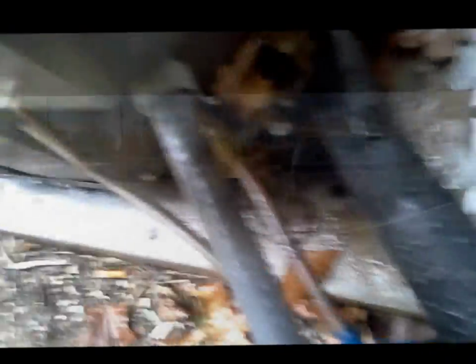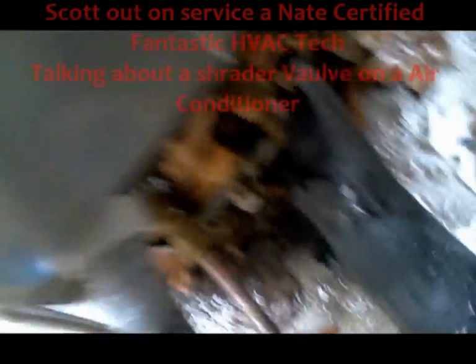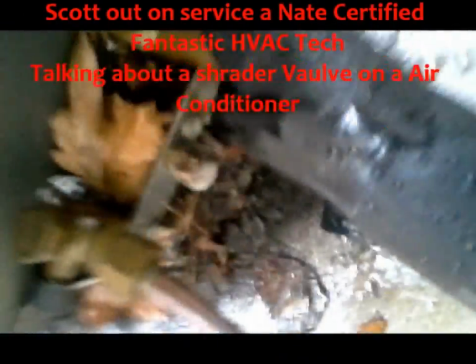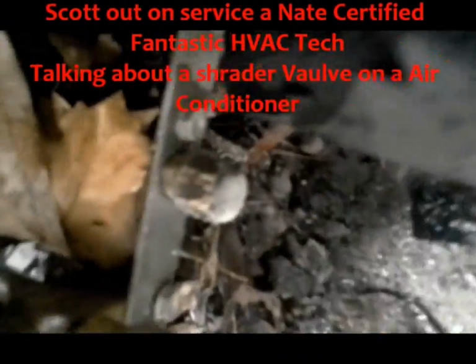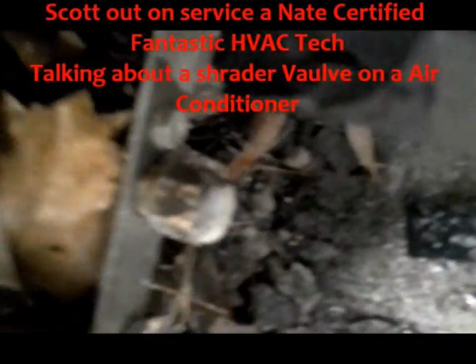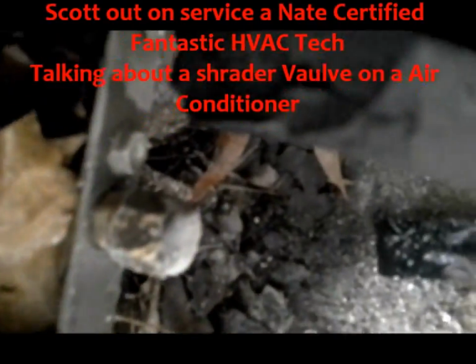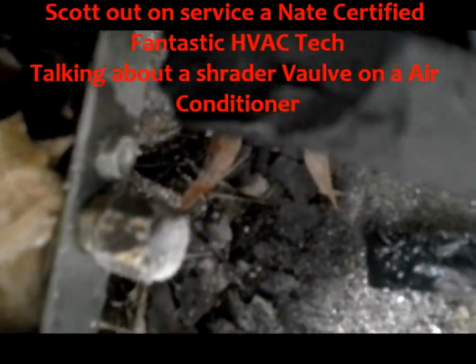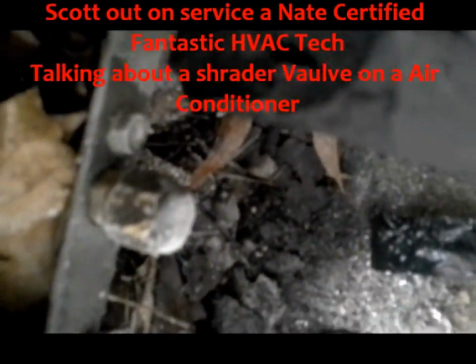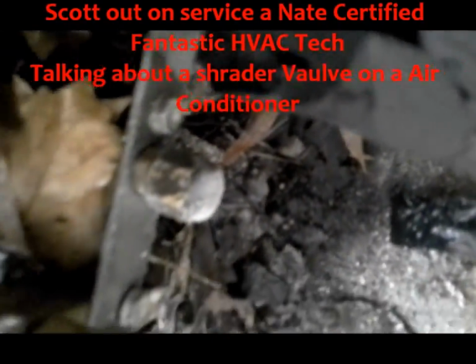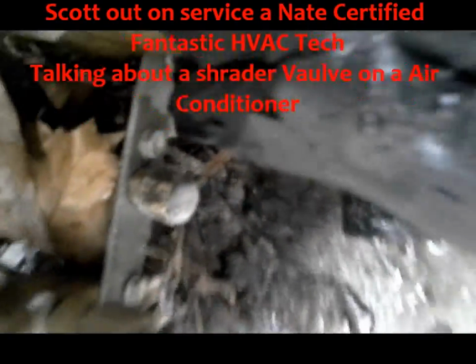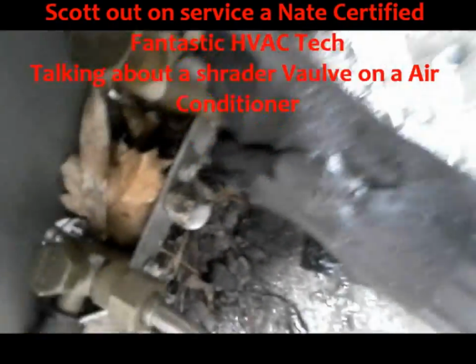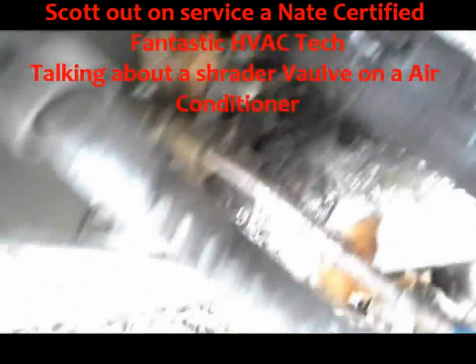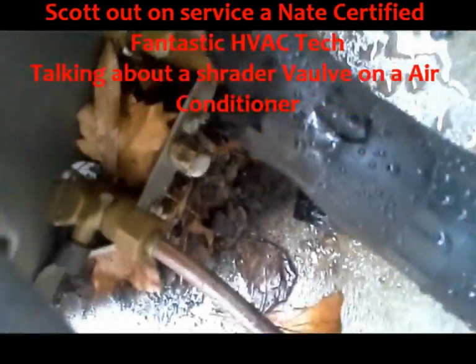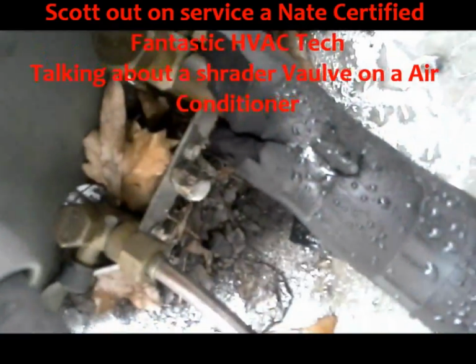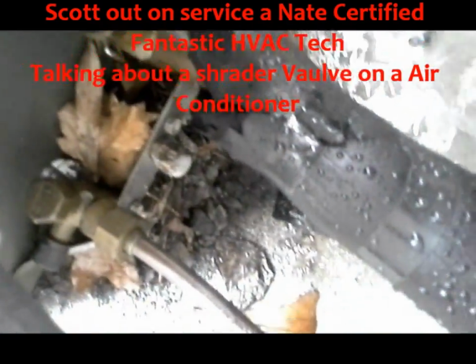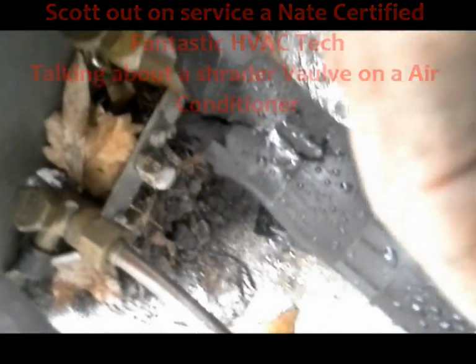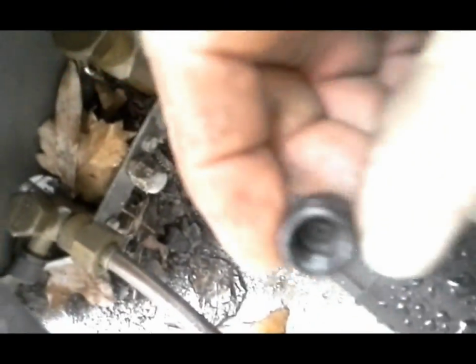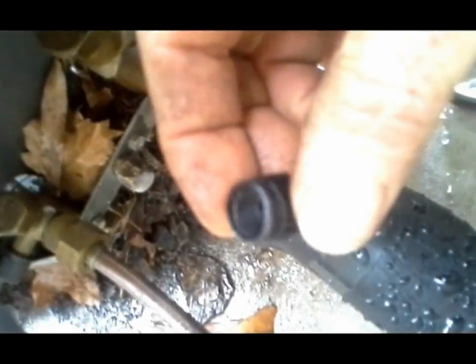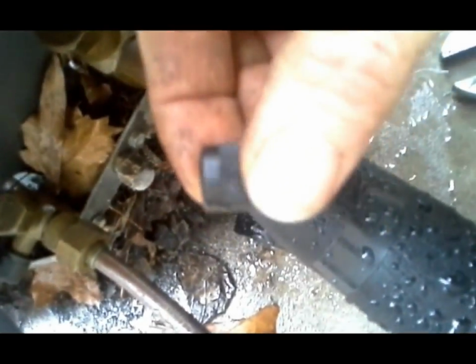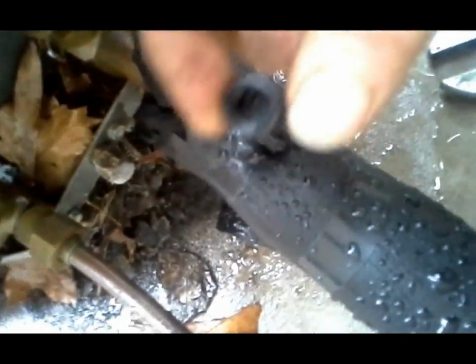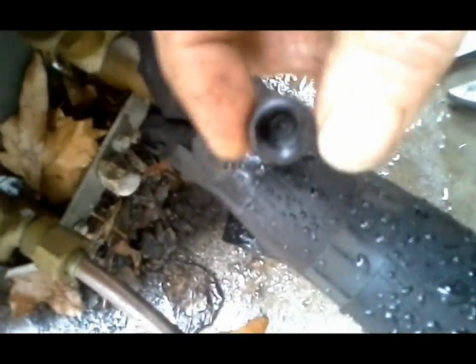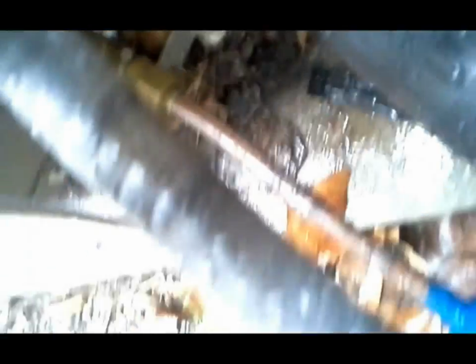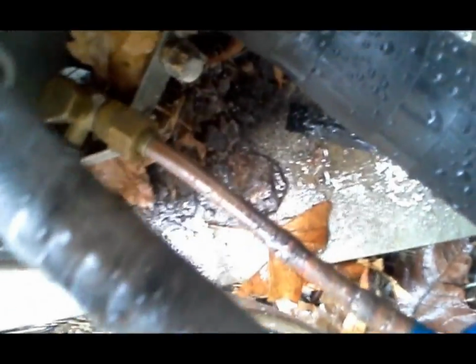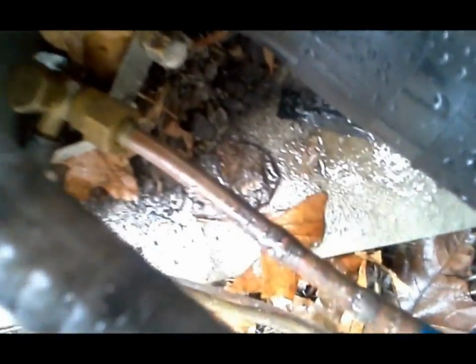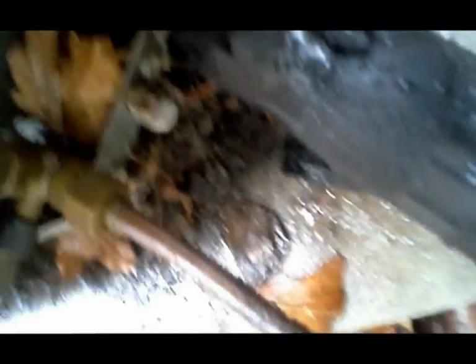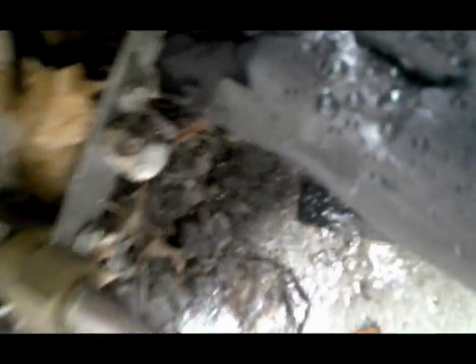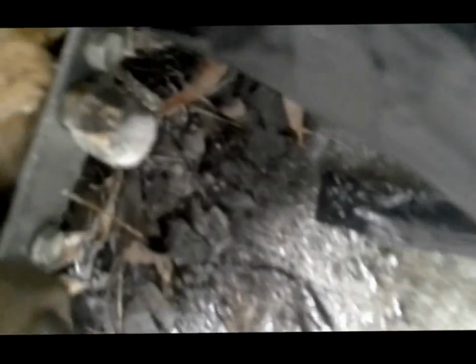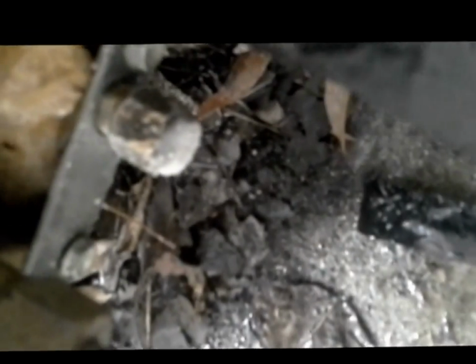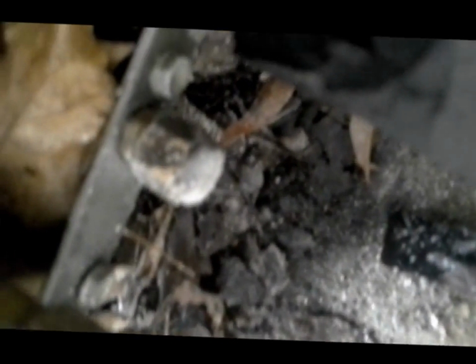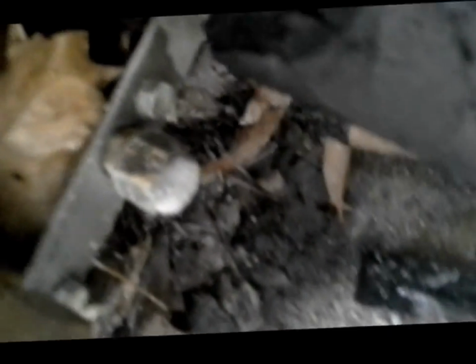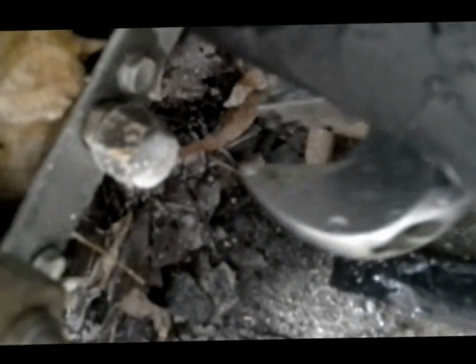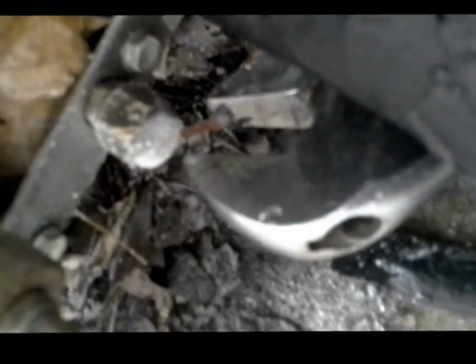This cap right here I did not physically put on here. The cap that I had on there was a black one with a seal in it. What is actually on here now, you can tell, has been tightened with a pair of pliers.